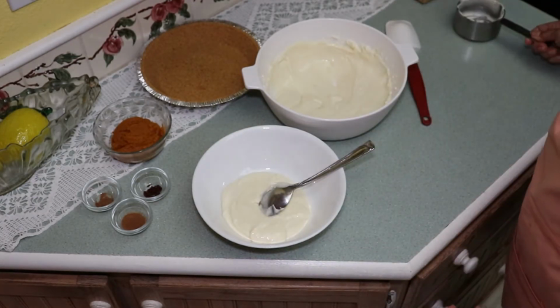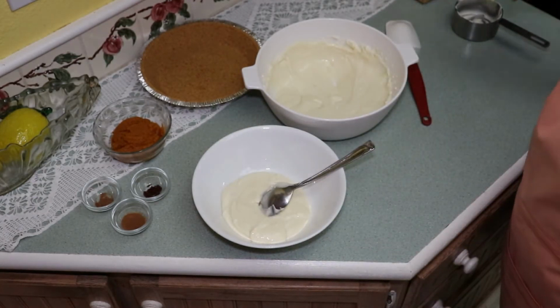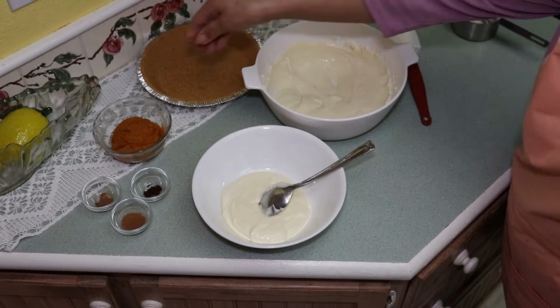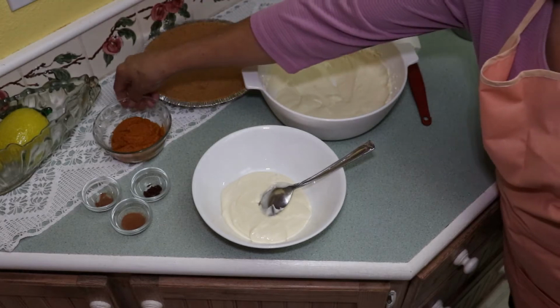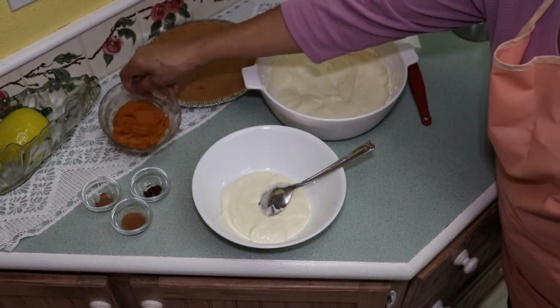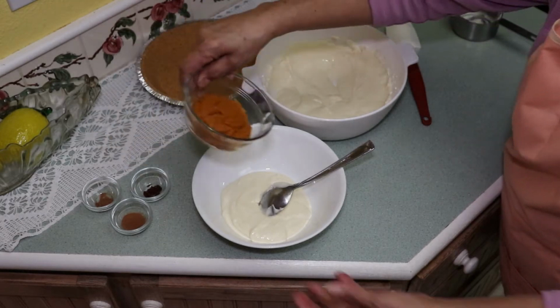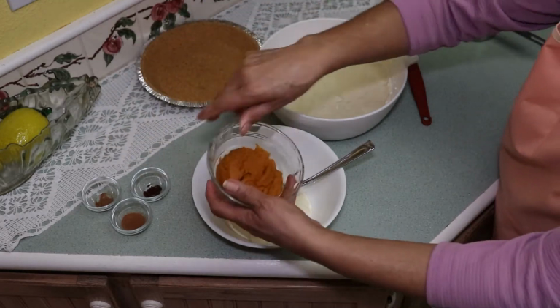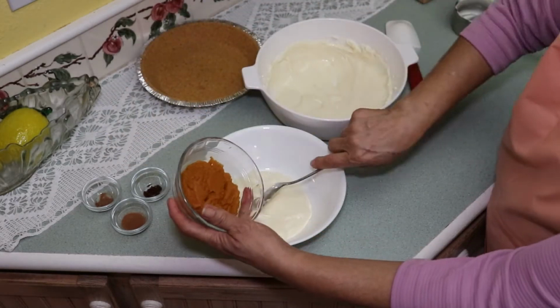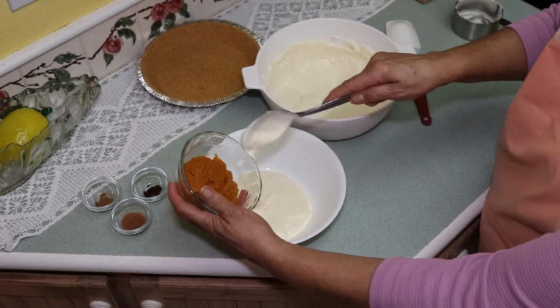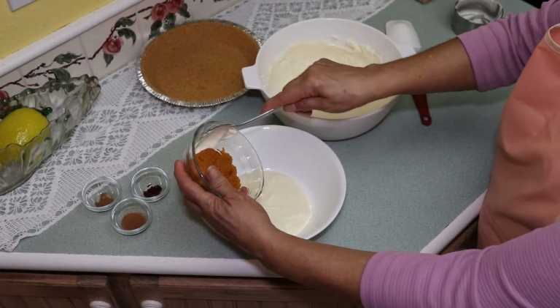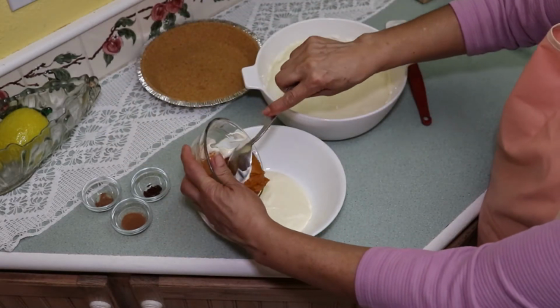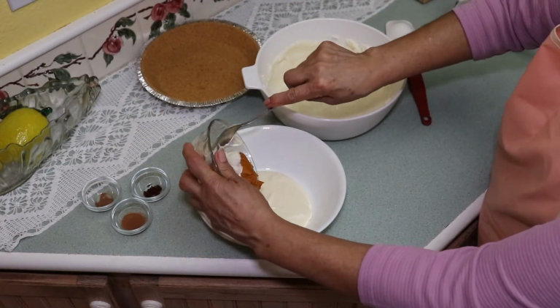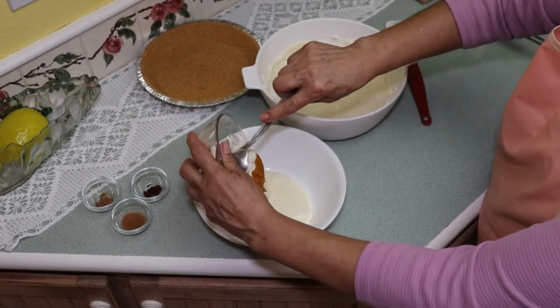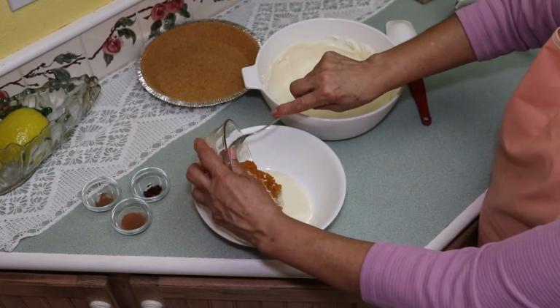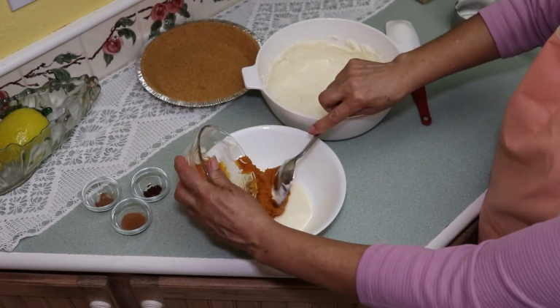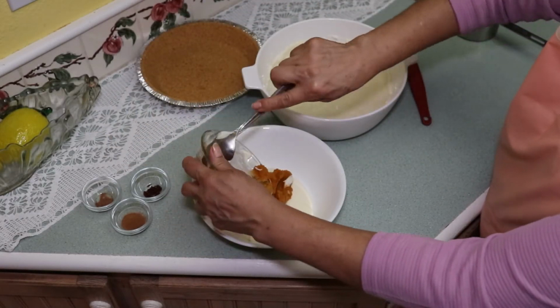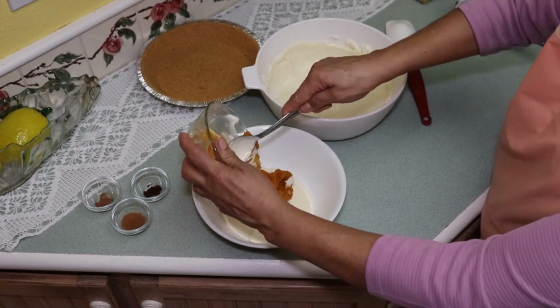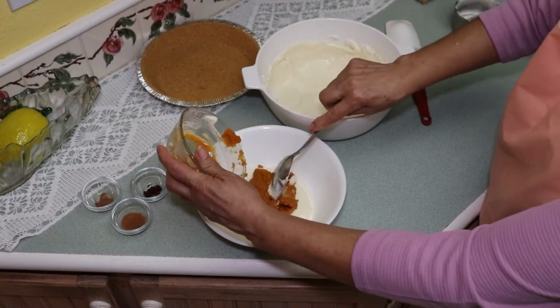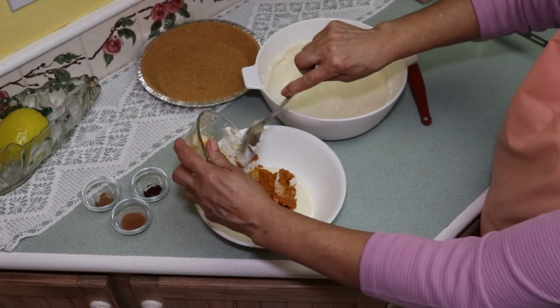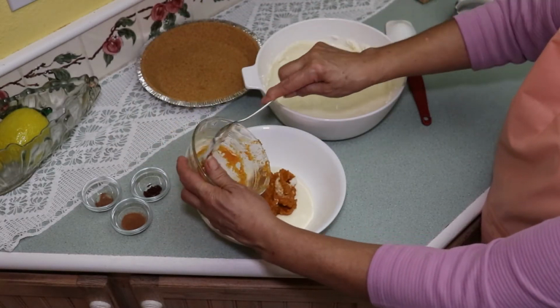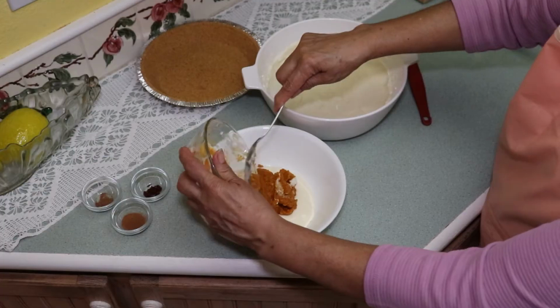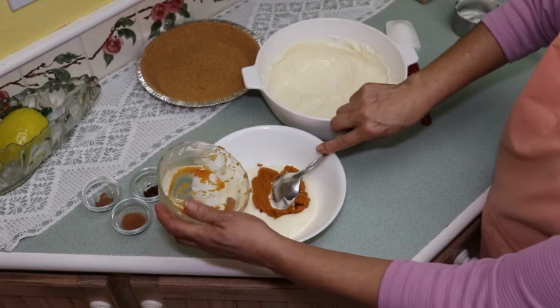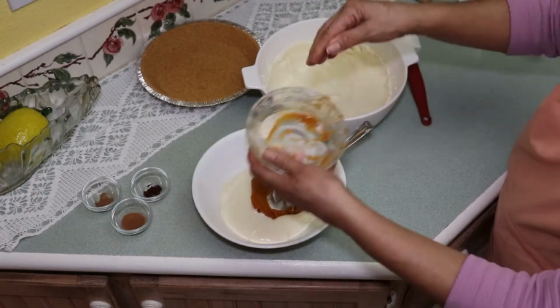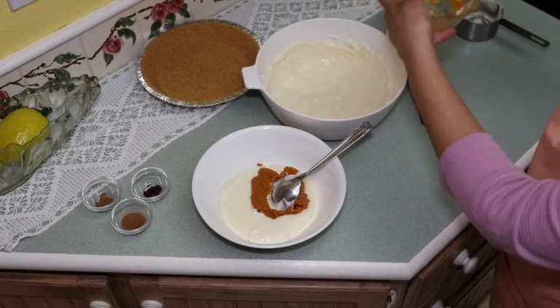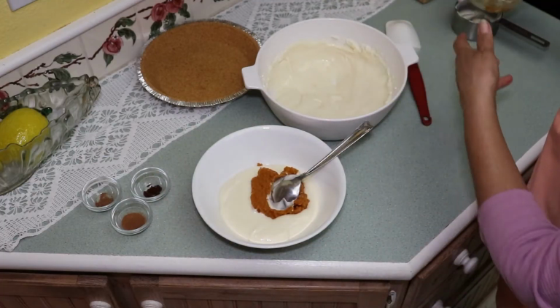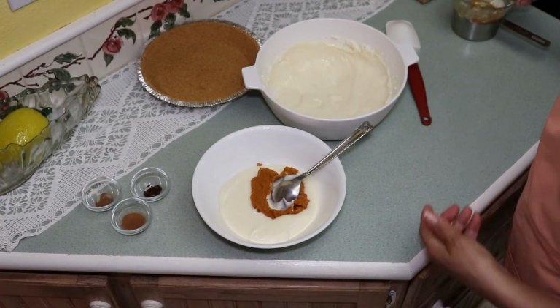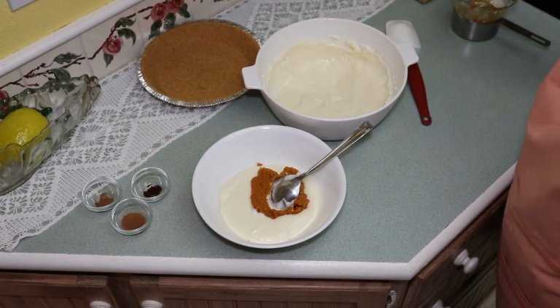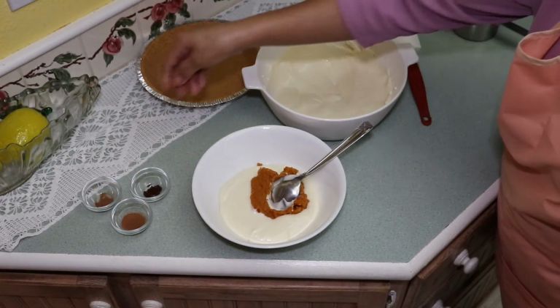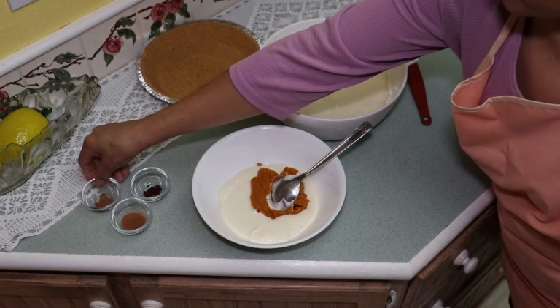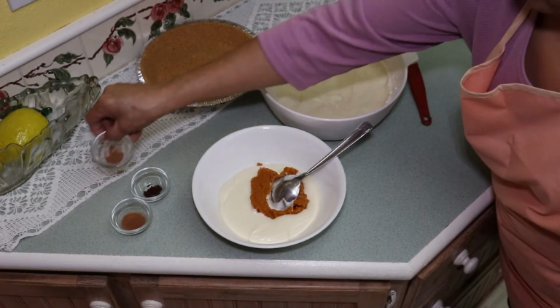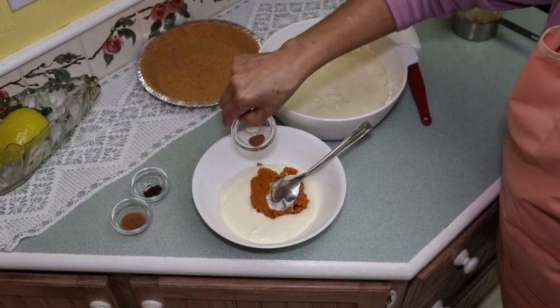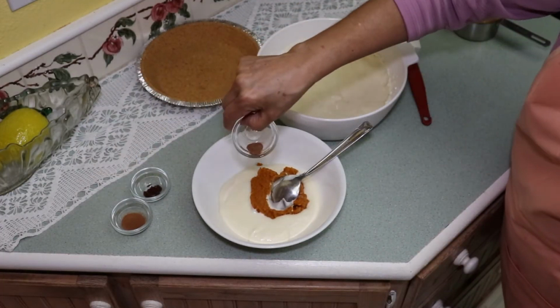Add pumpkin puree, cinnamon, cloves, and nutmeg, and stir gently until well blended.